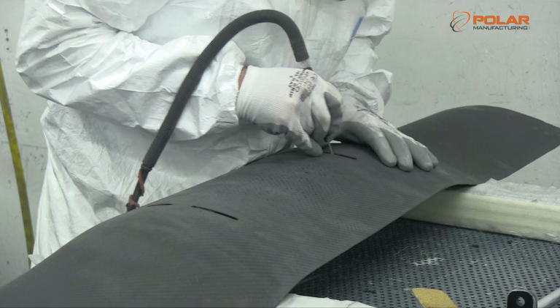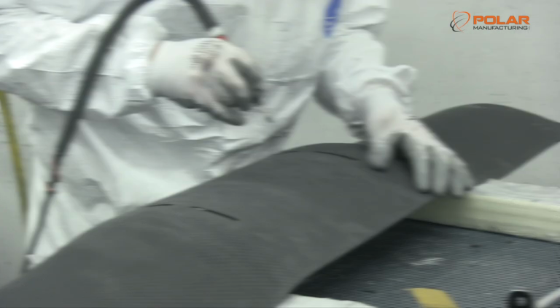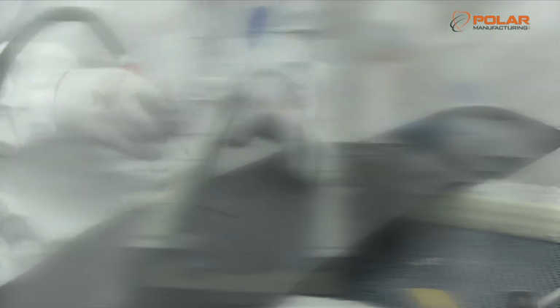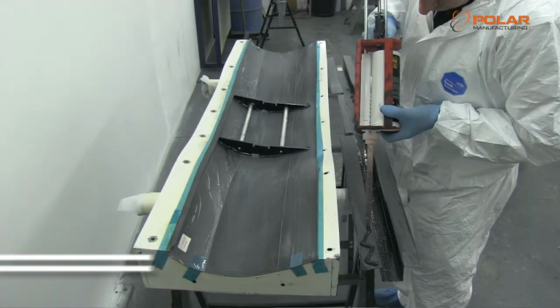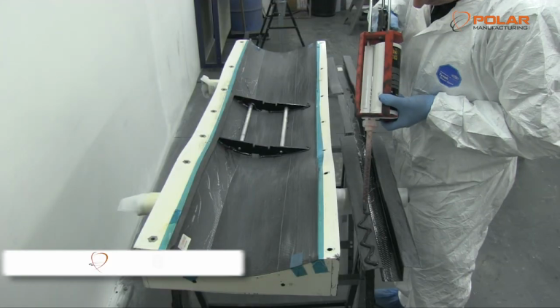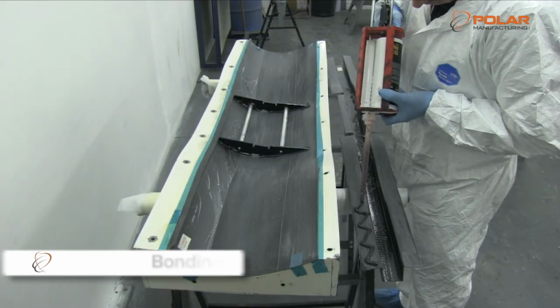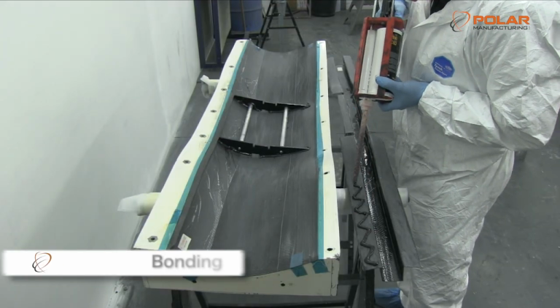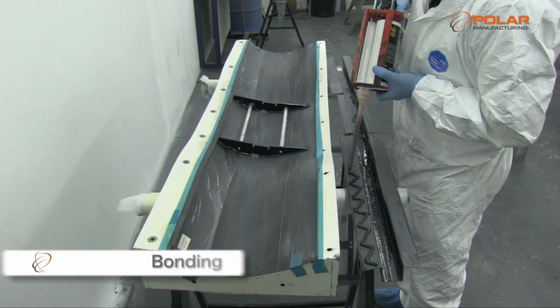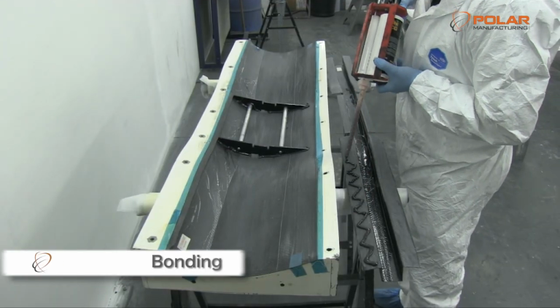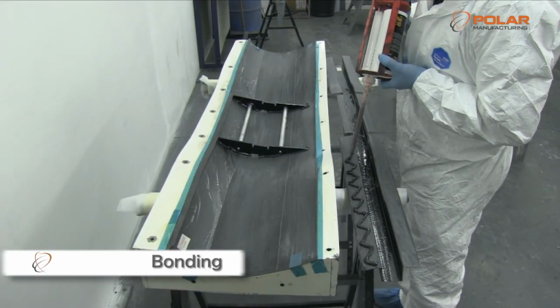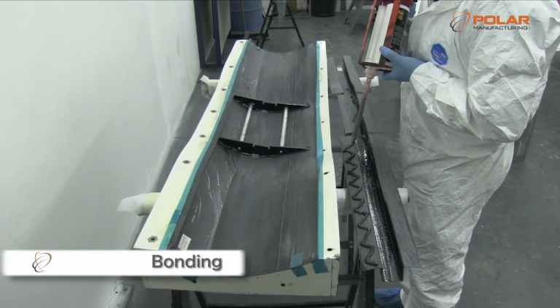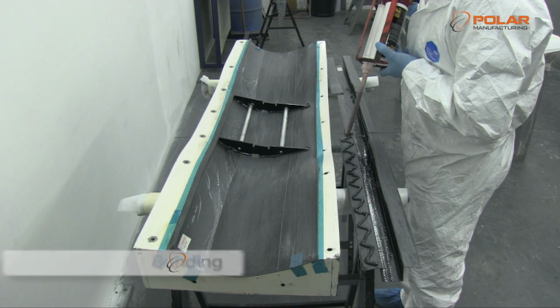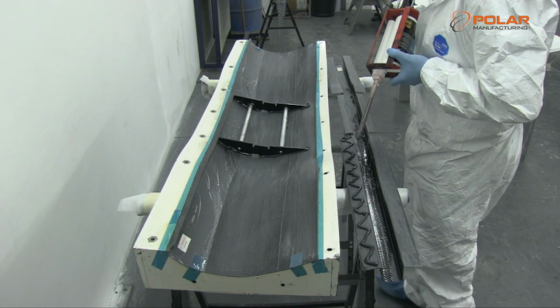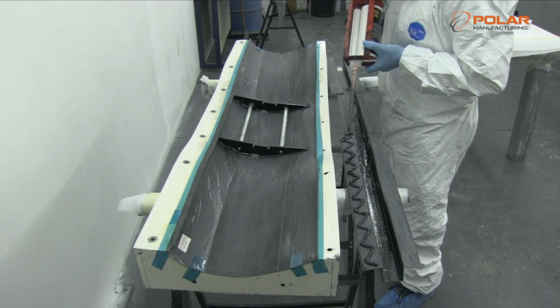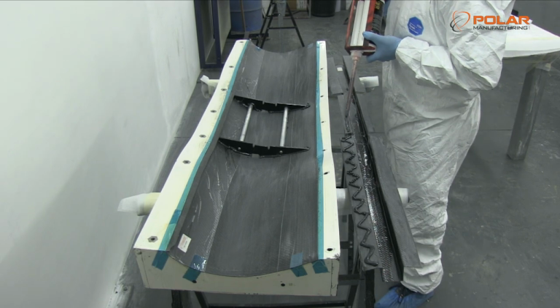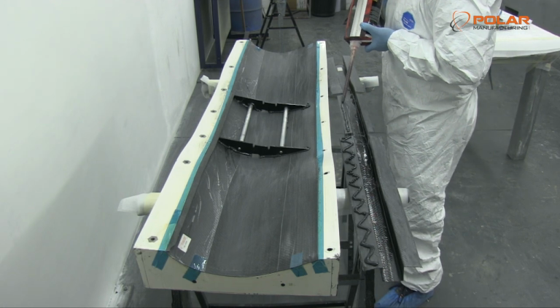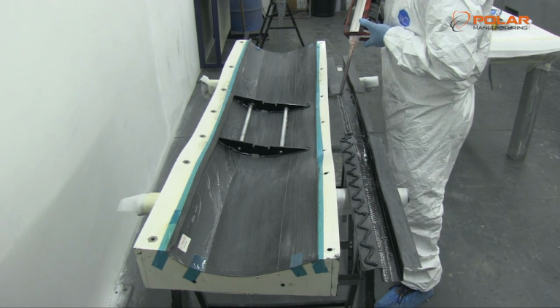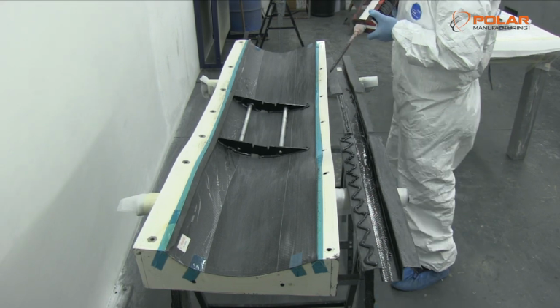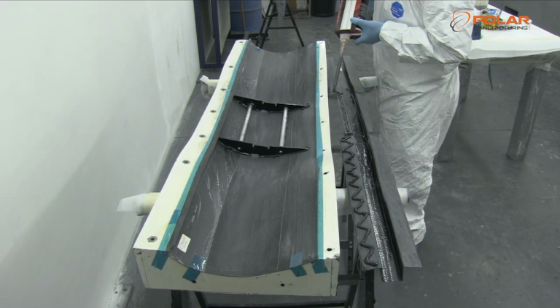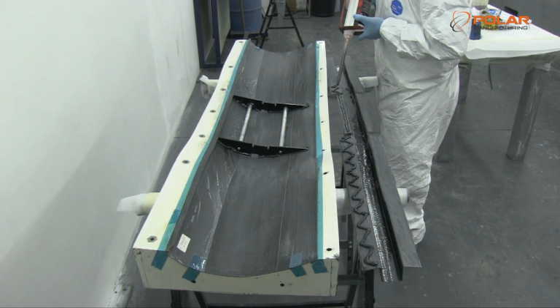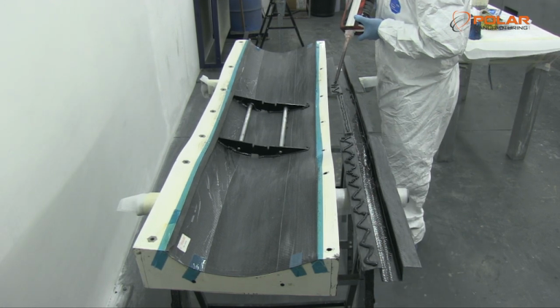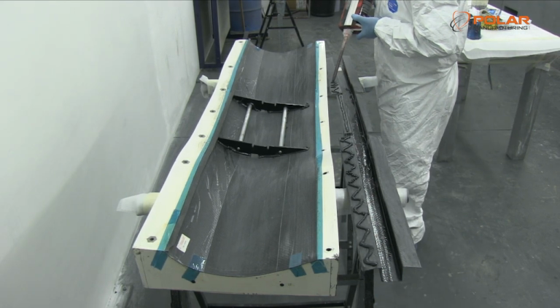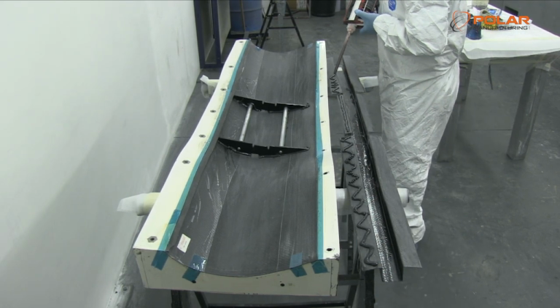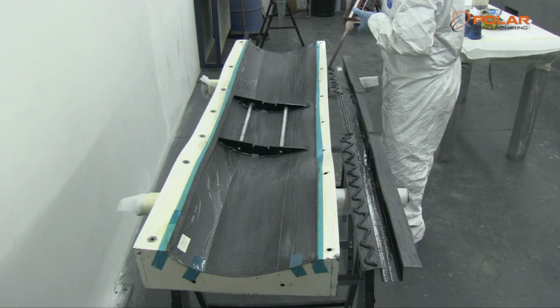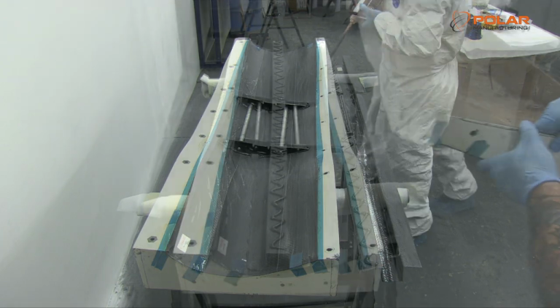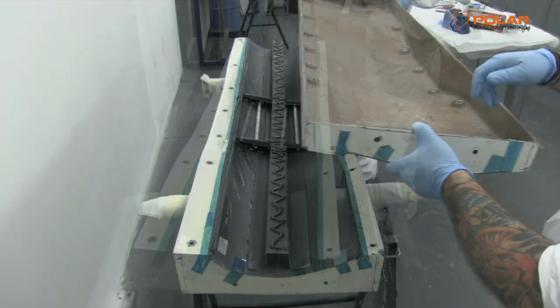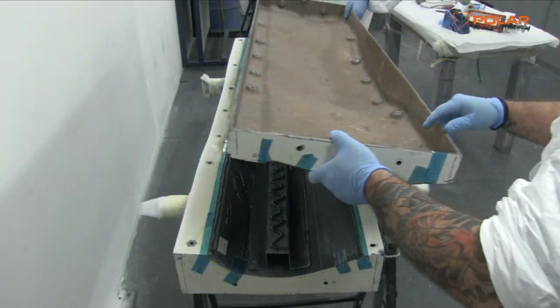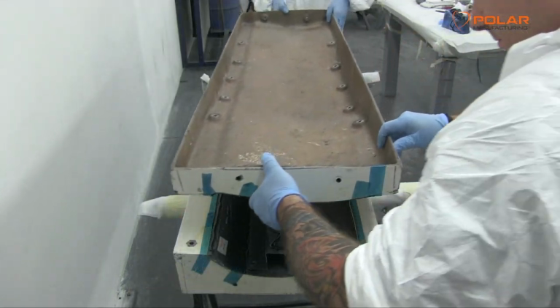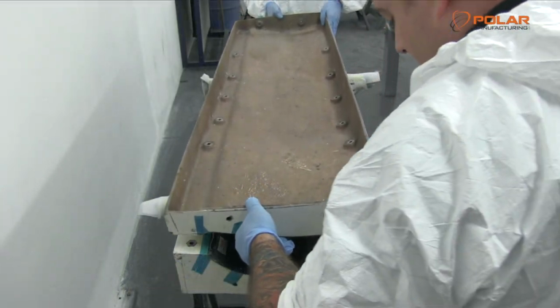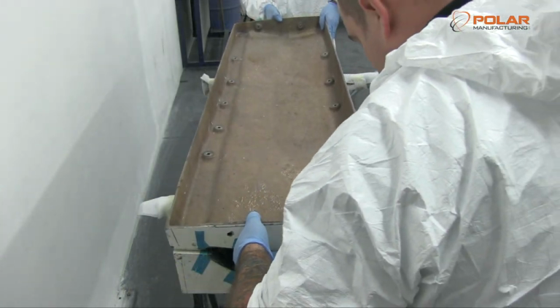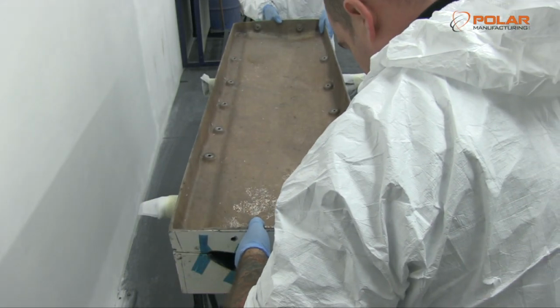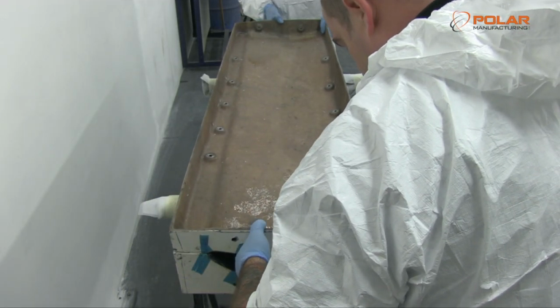The sections of the wing are then bonded. Particular care is taken to prepare the bonding surfaces so that excellent adhesion is achieved. Appropriate adhesives are applied which are compatible with epoxy resin systems and surfaces.